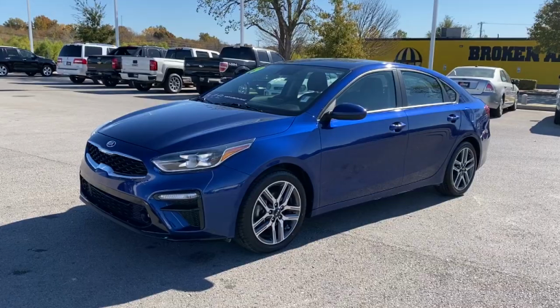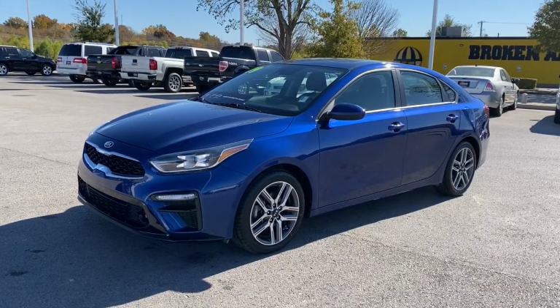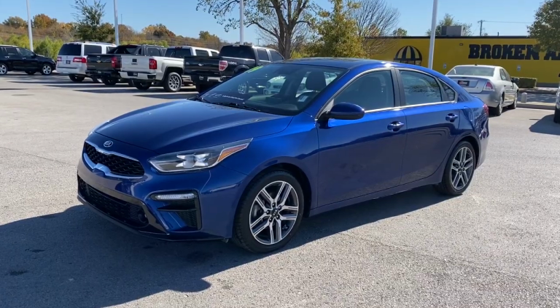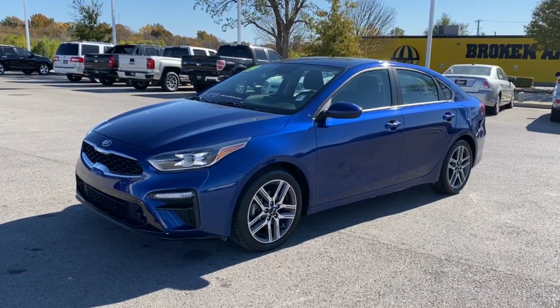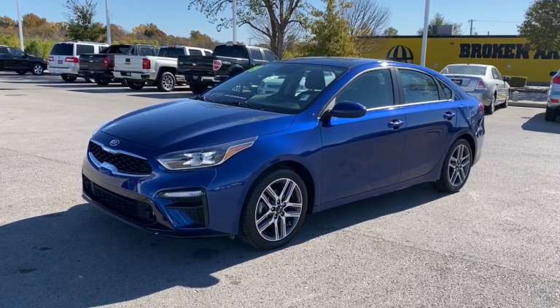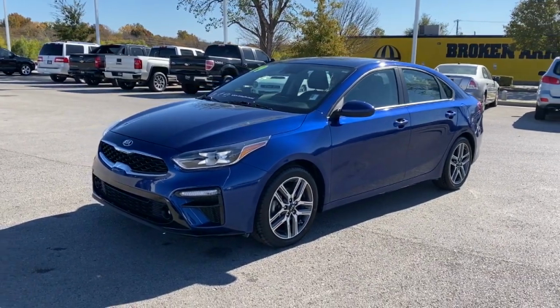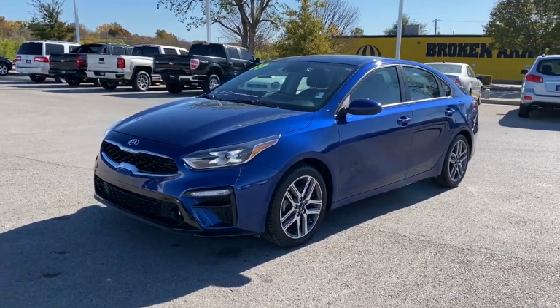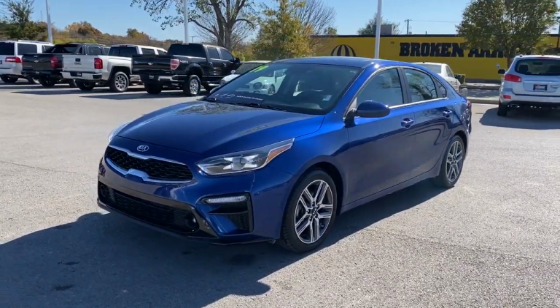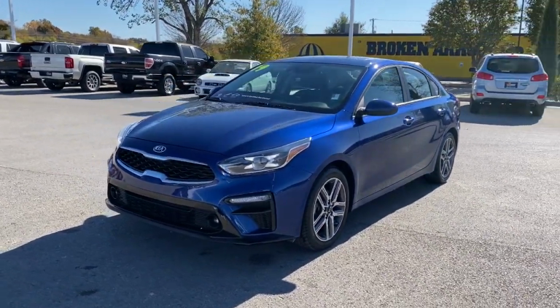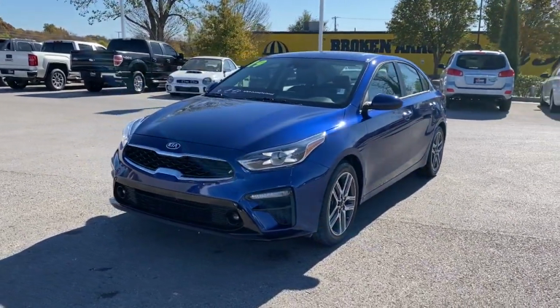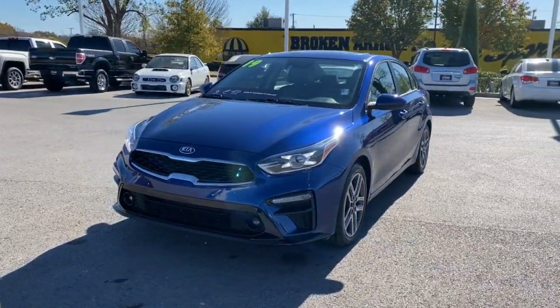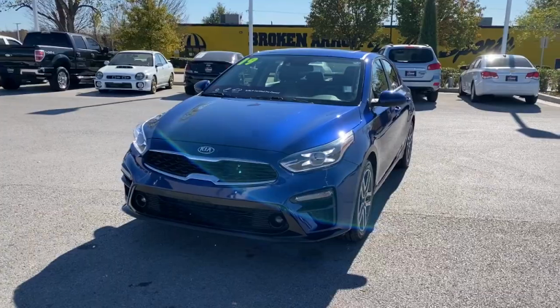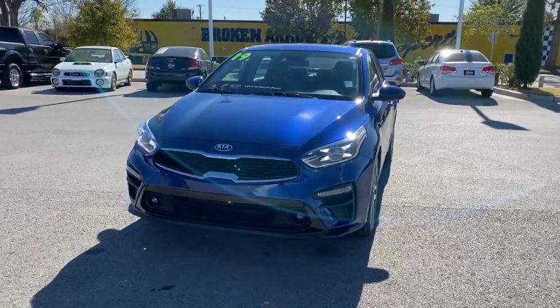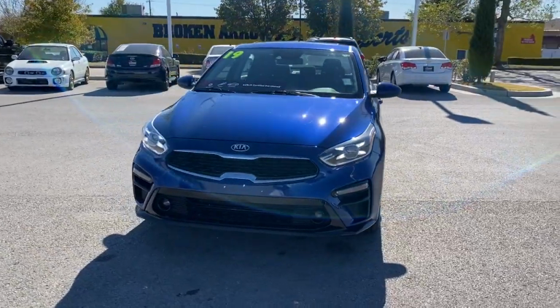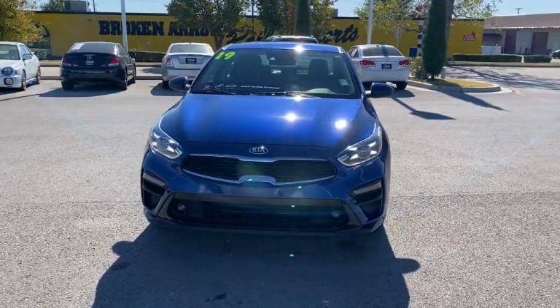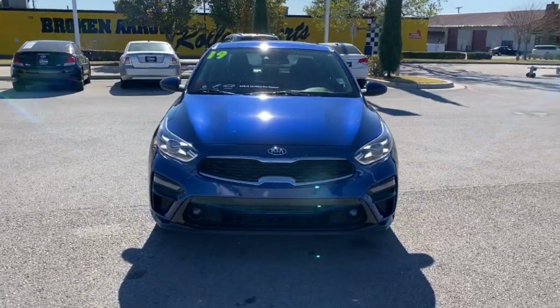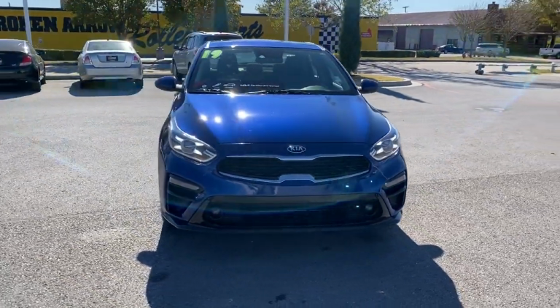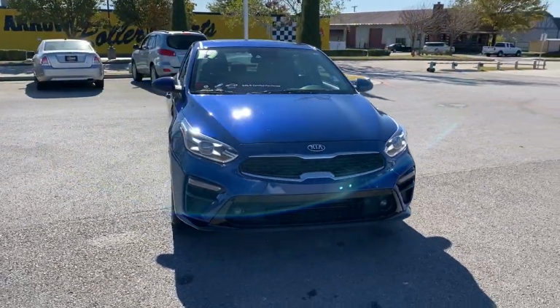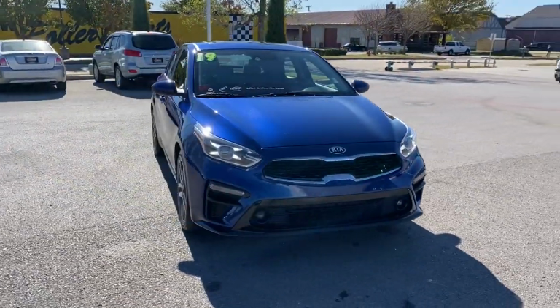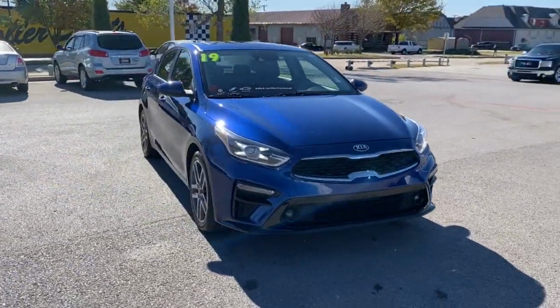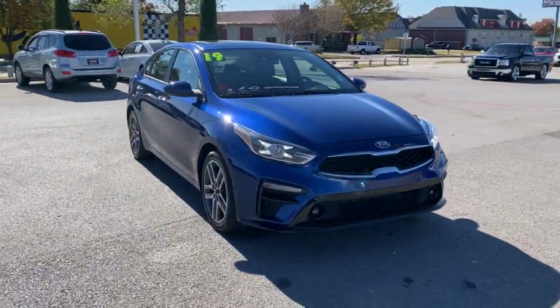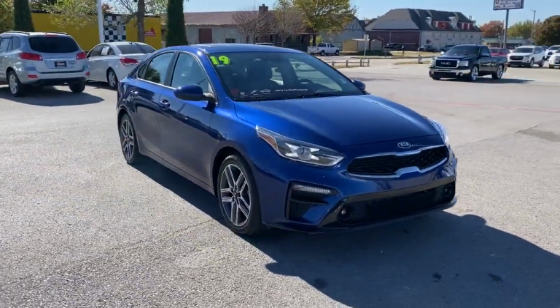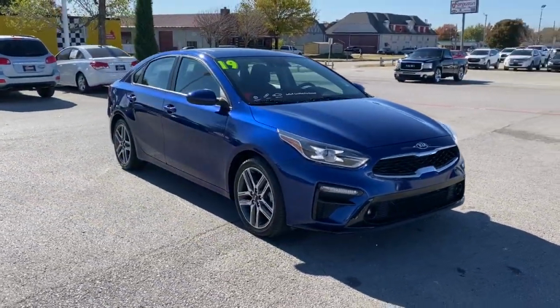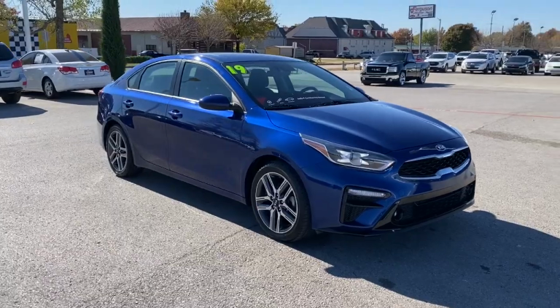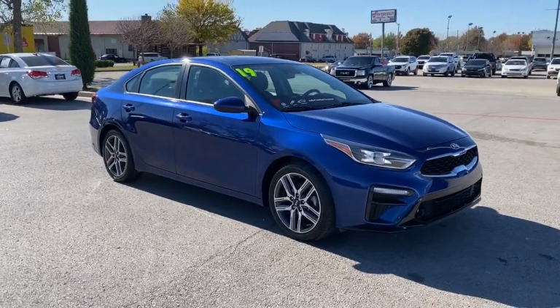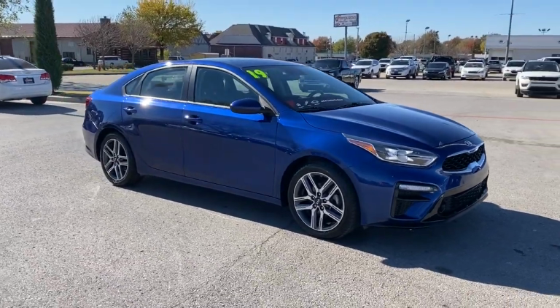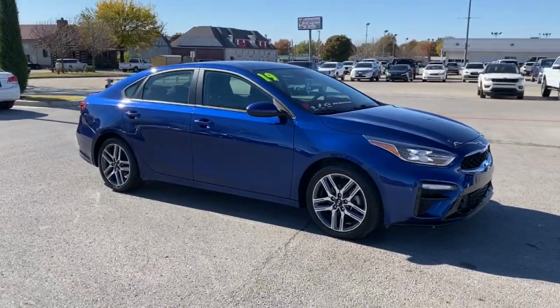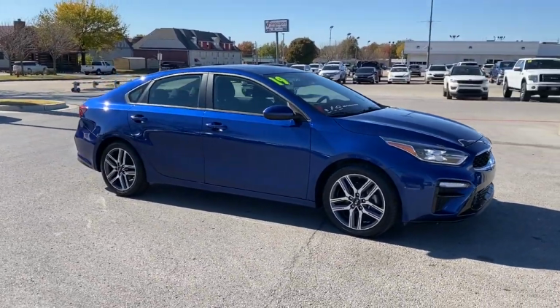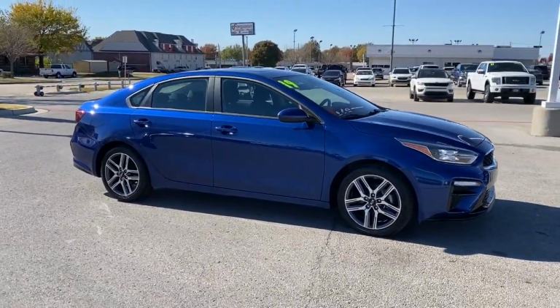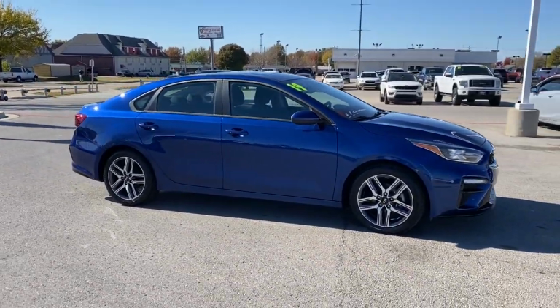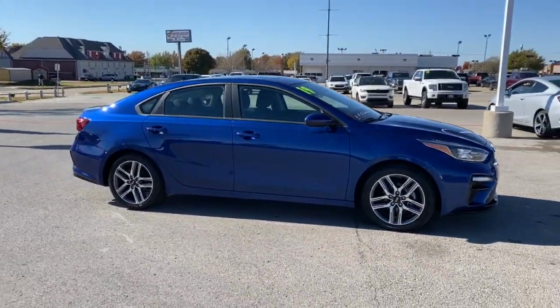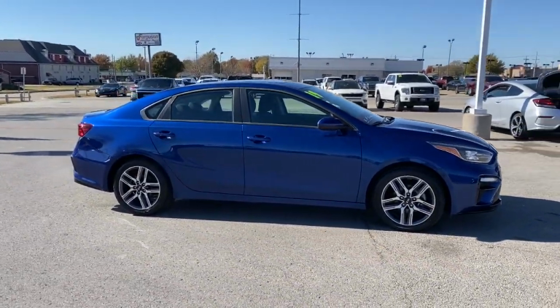Picture yourself in the 2019 Kia Forte. With less than 30,000 miles on the odometer, this vehicle provides excellent value. Give in to your craving for smooth performance and a sporty upscale feel.